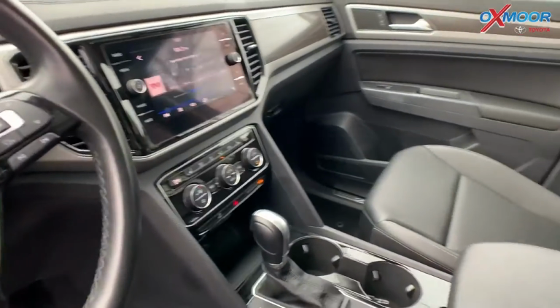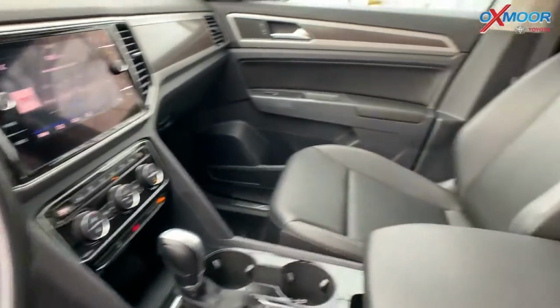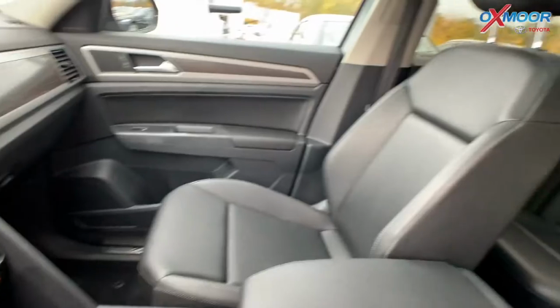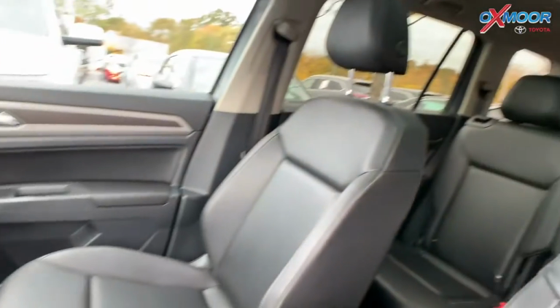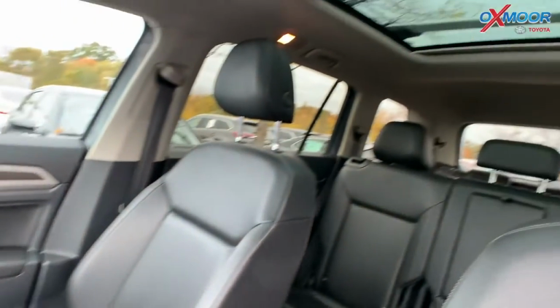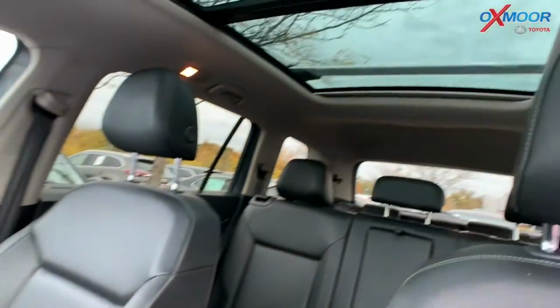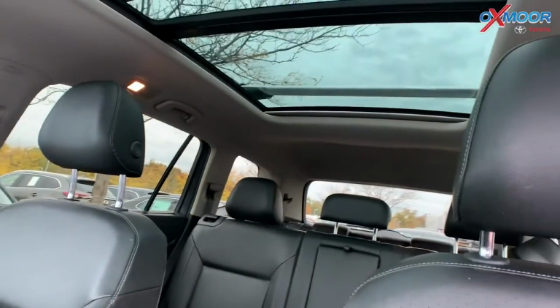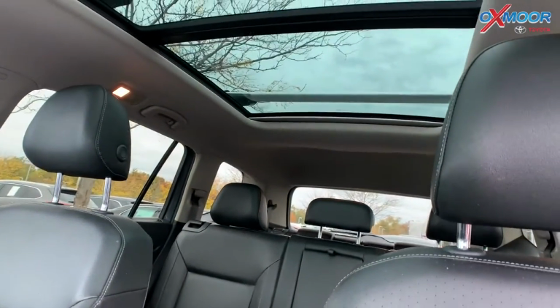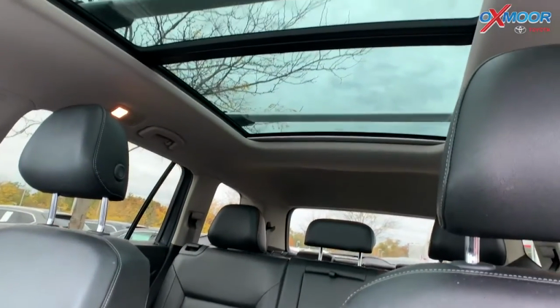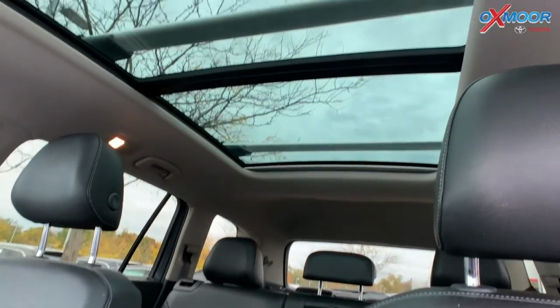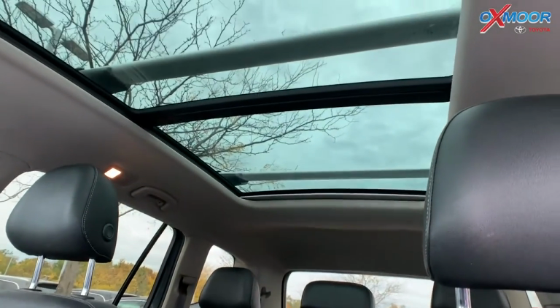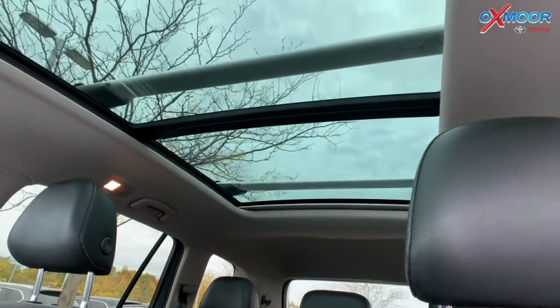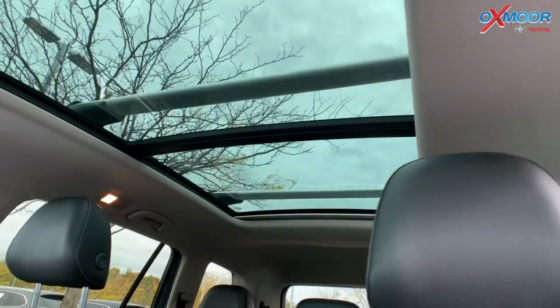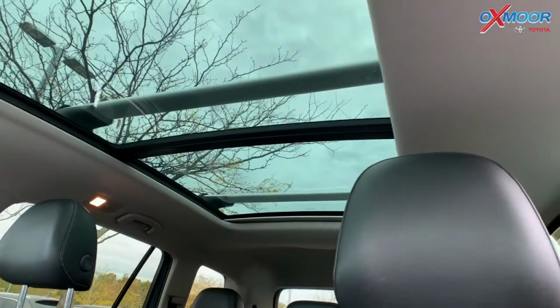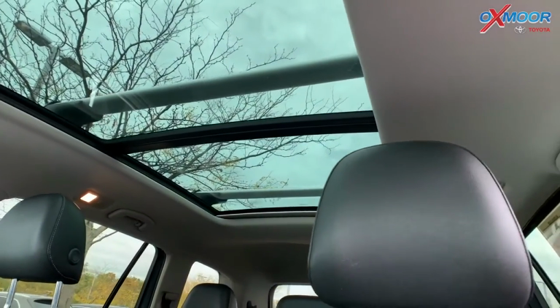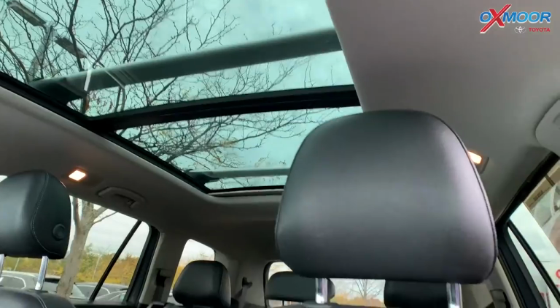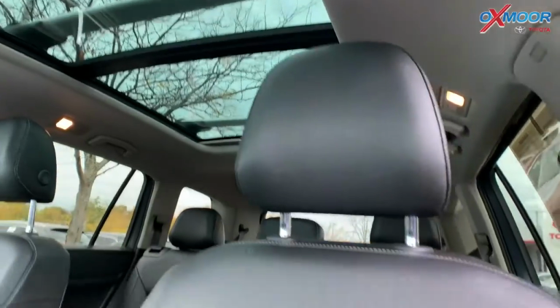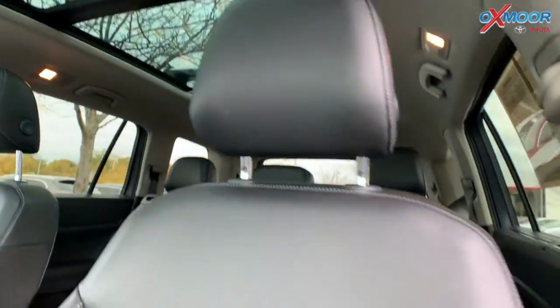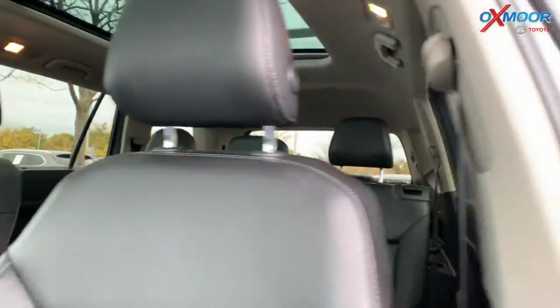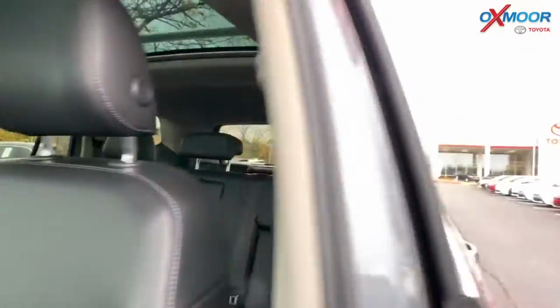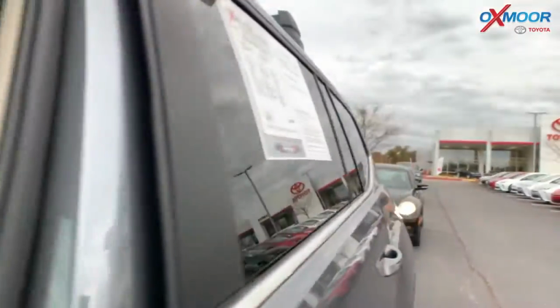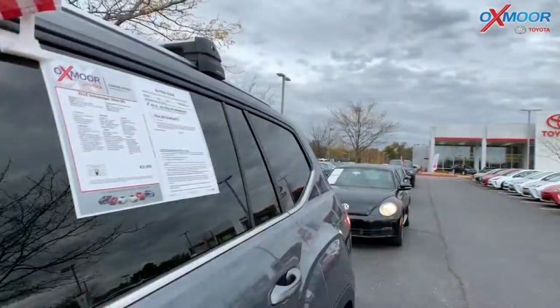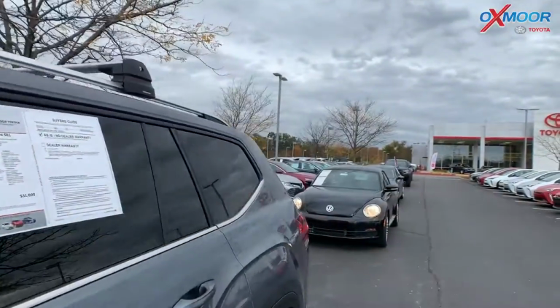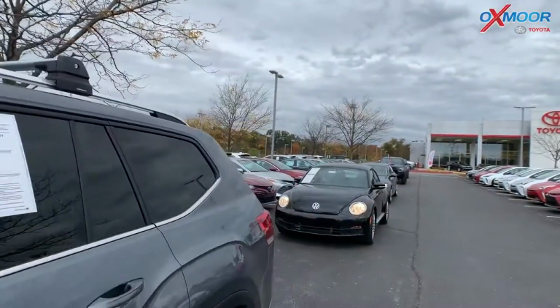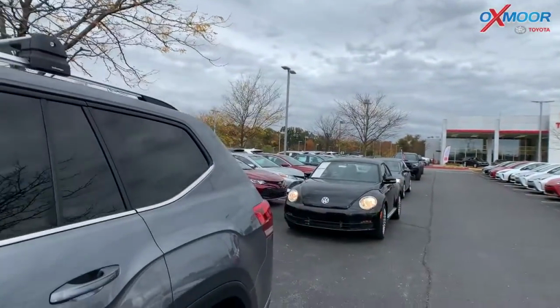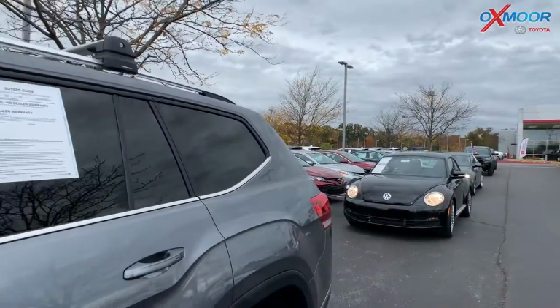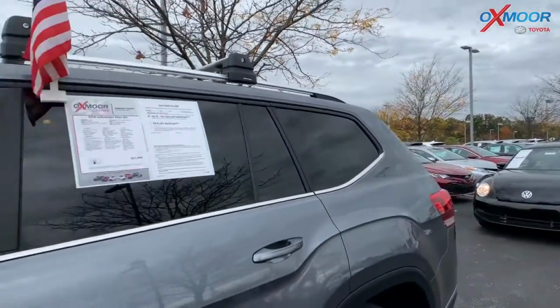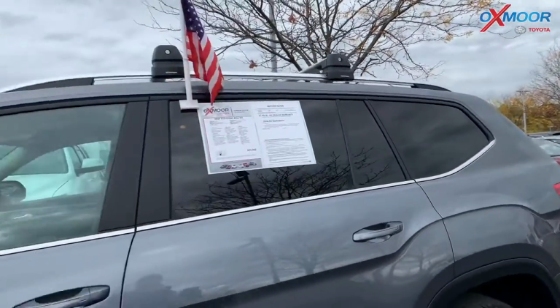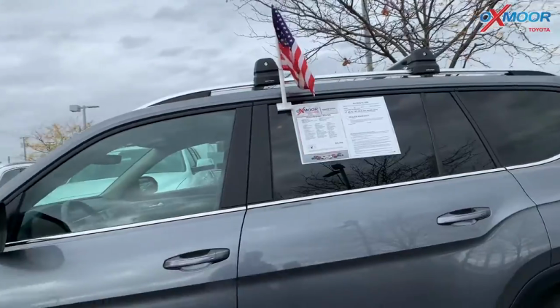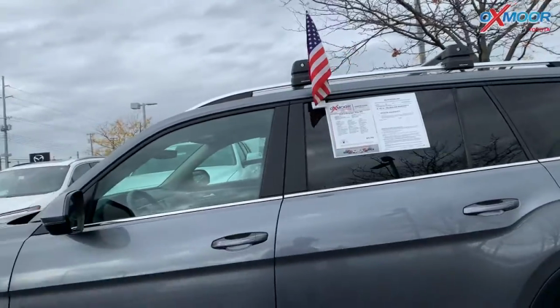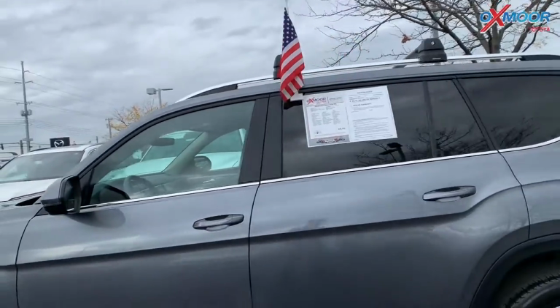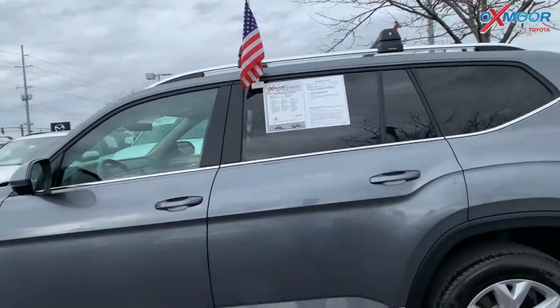There are heated leather seats, backup camera, Bluetooth. Also has a power lift gate. Interior color is called Titan Black. Mileage is 63,770. The price is $28,000.